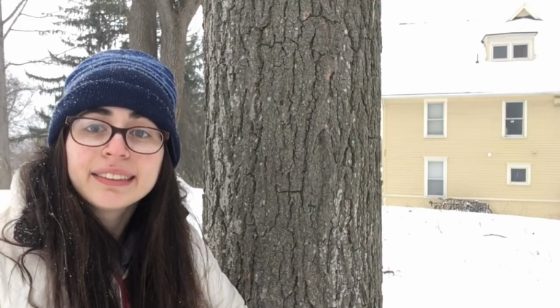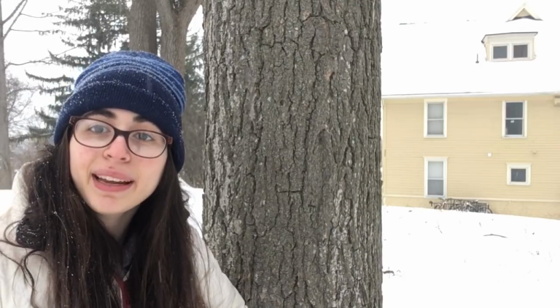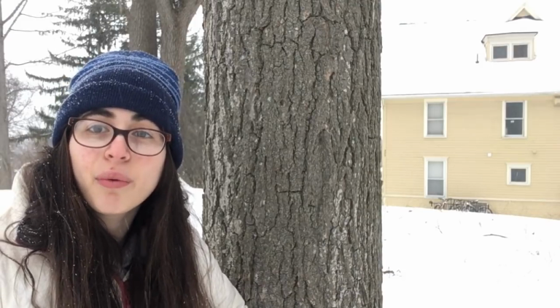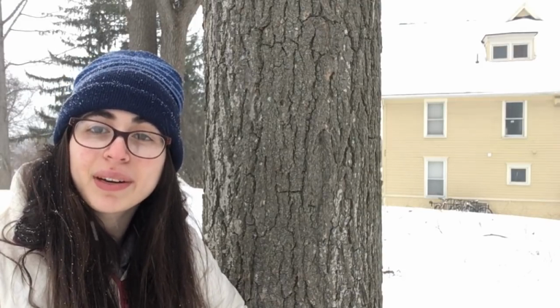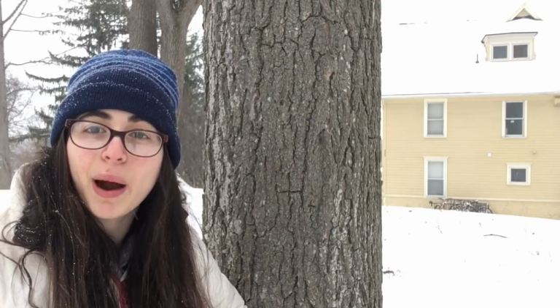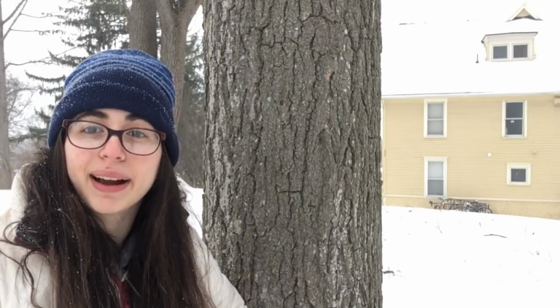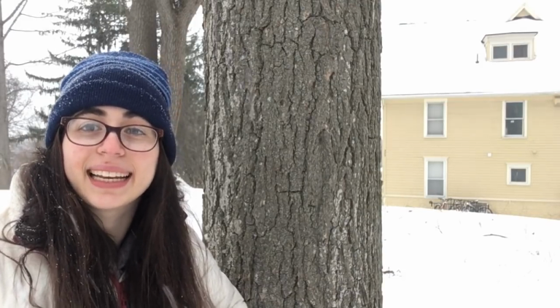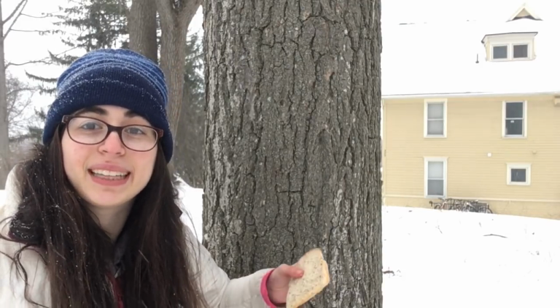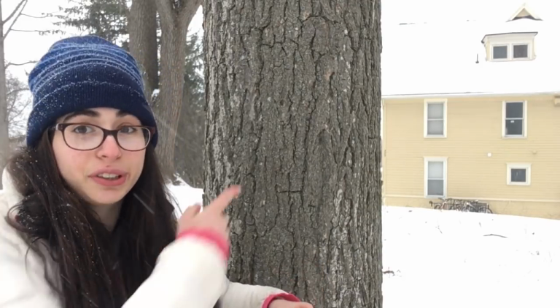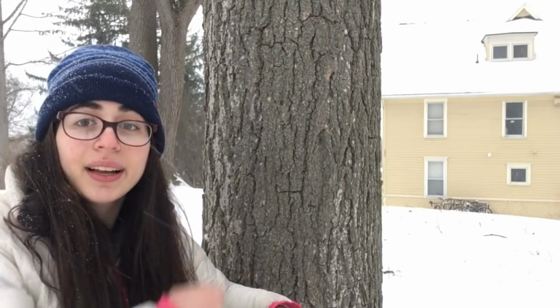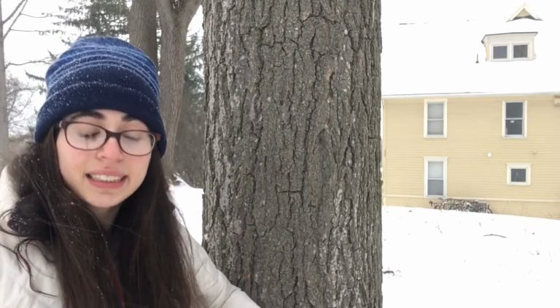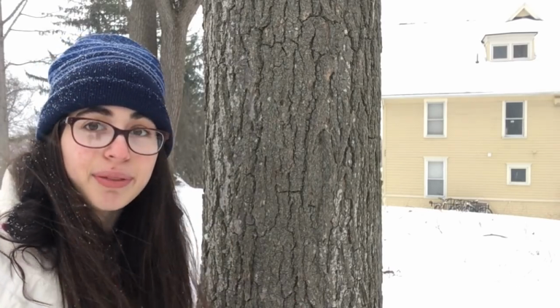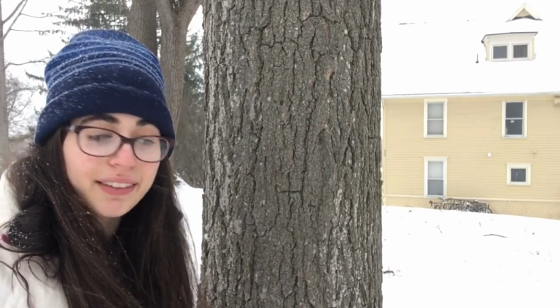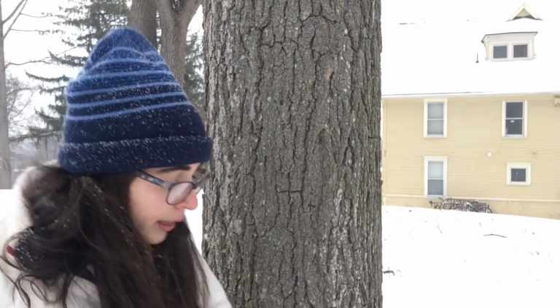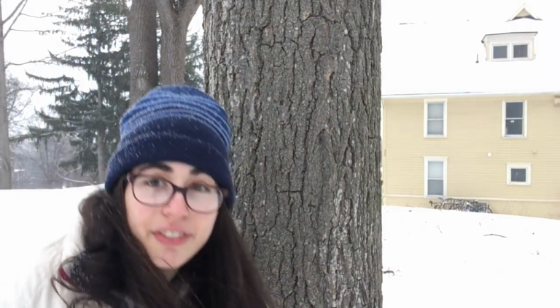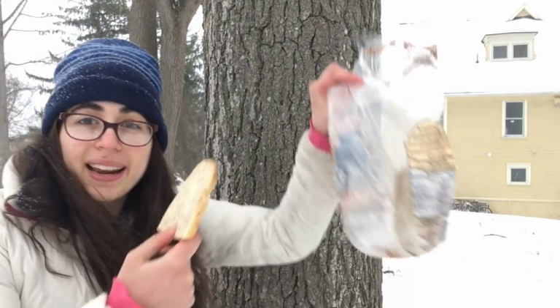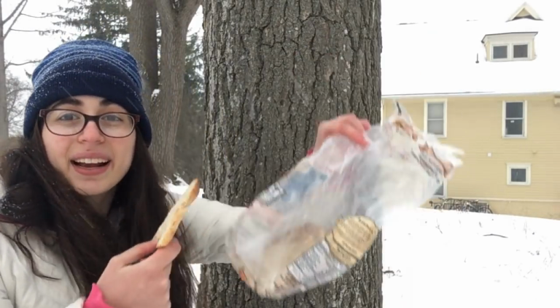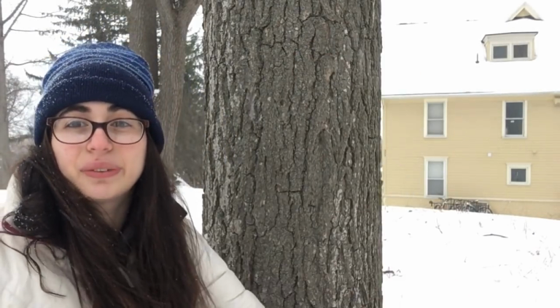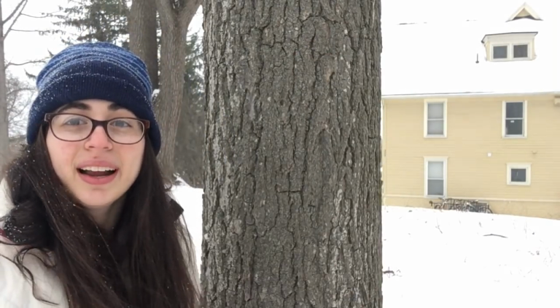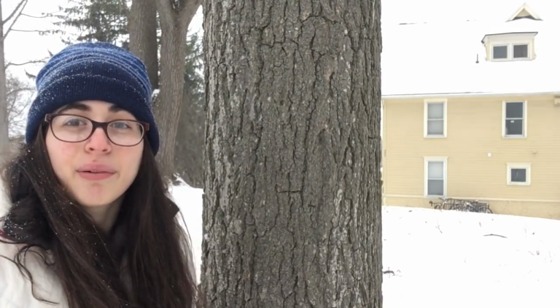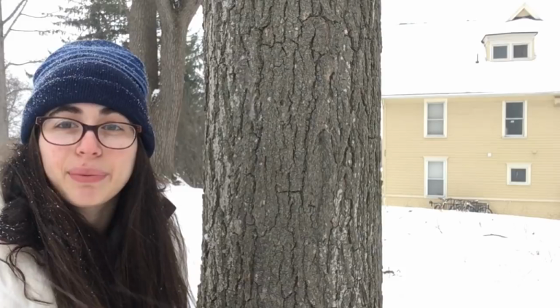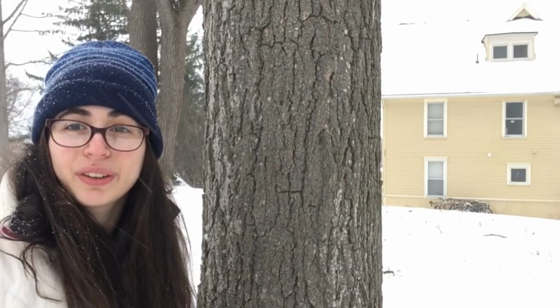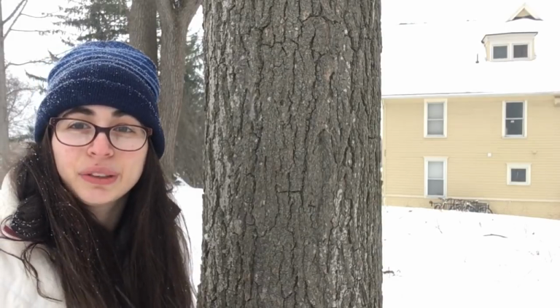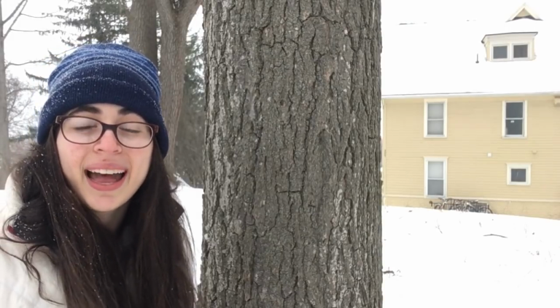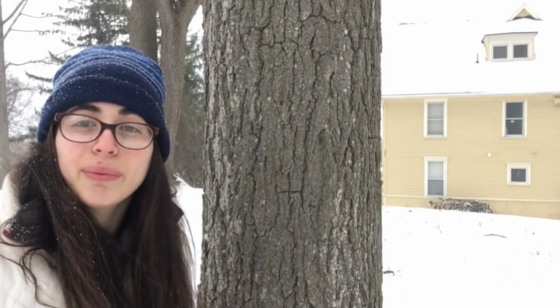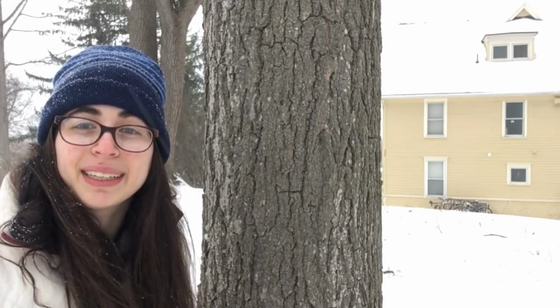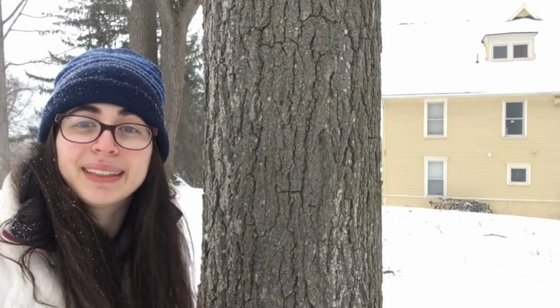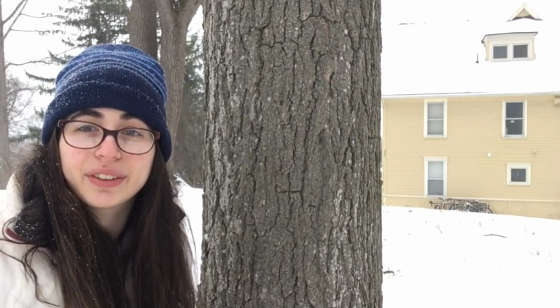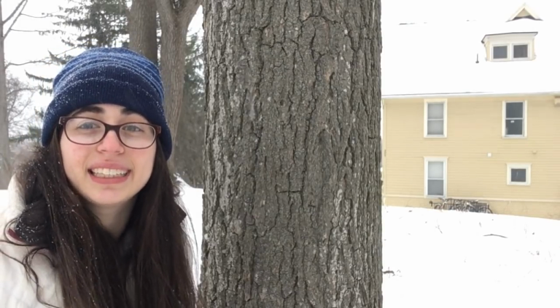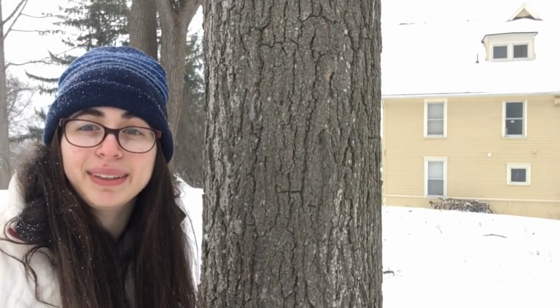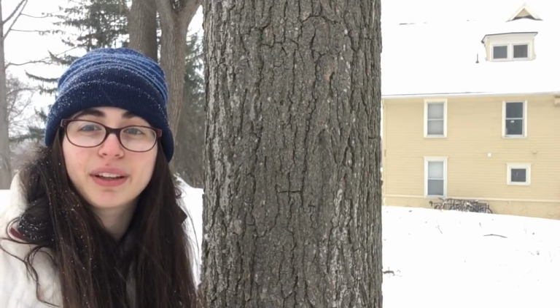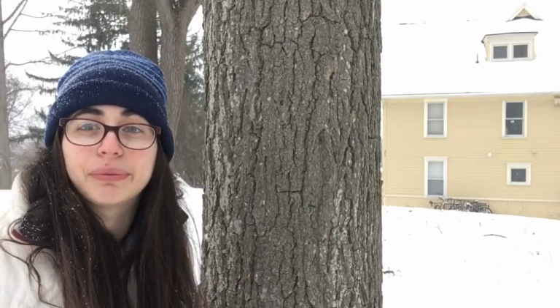As many of you know, one of the fundamental properties of bread is that it can be stapled to a tree. So today I have some certified bread that I got at the store, and I will be stapling it to the tree as a control, and then I will be attempting to staple myself to the tree to see if I can be stapled to the tree as well.